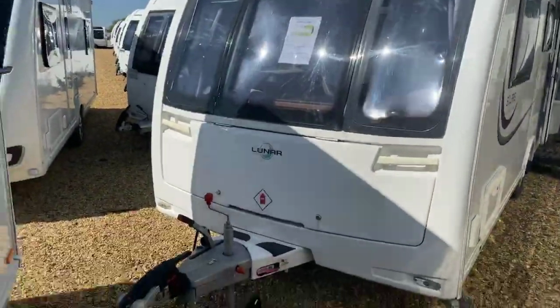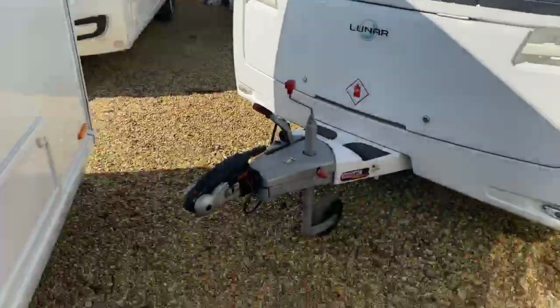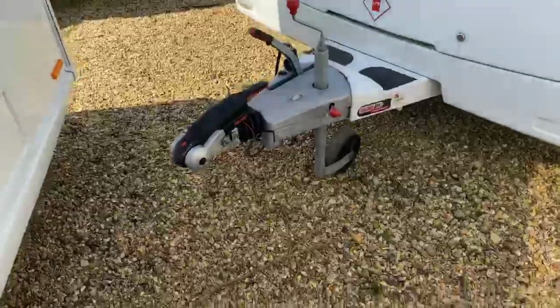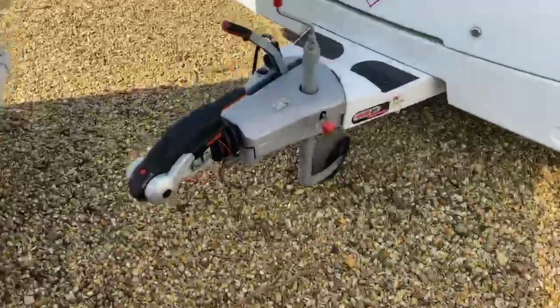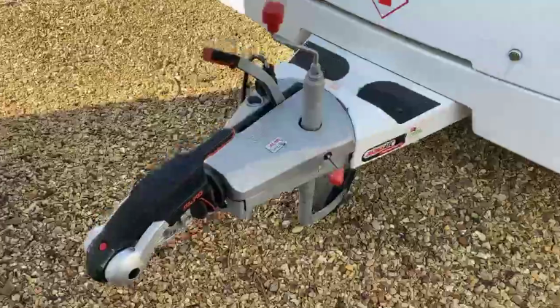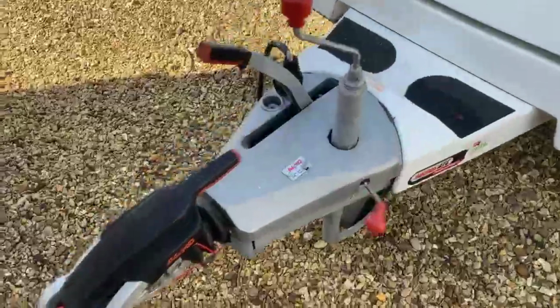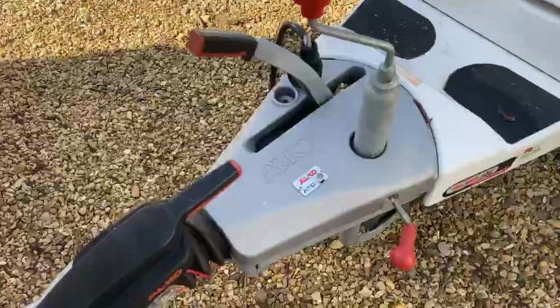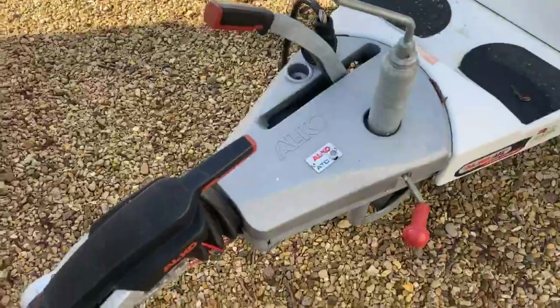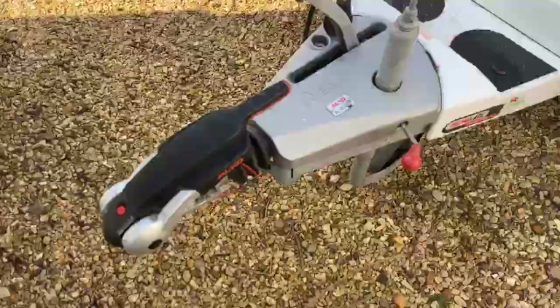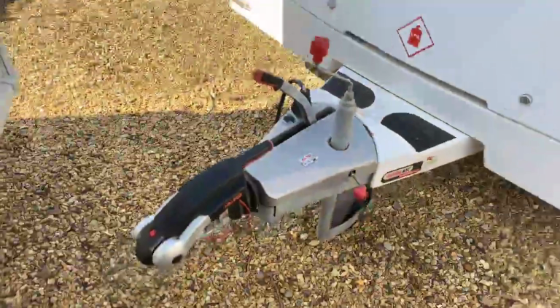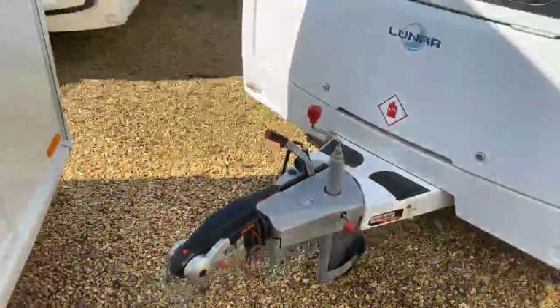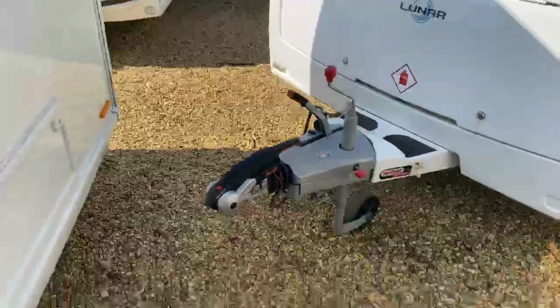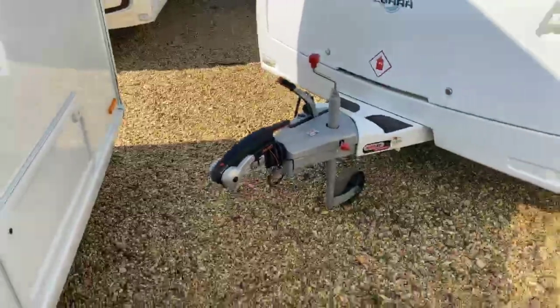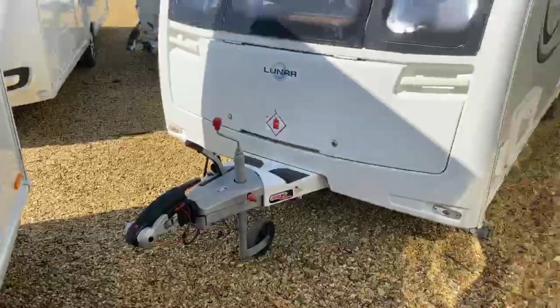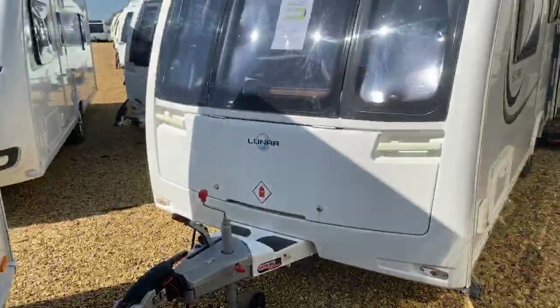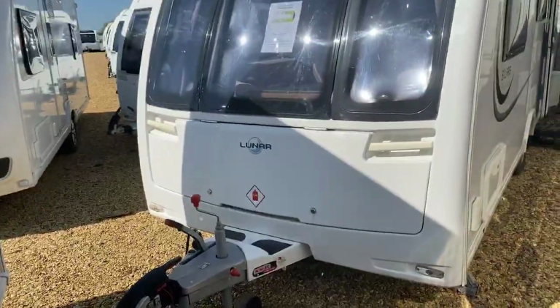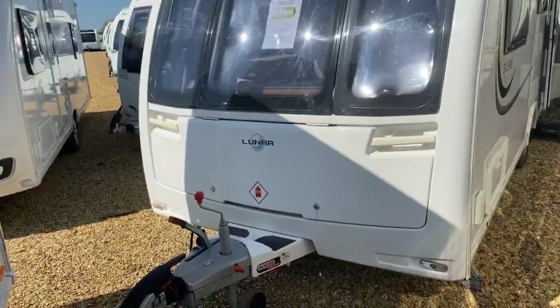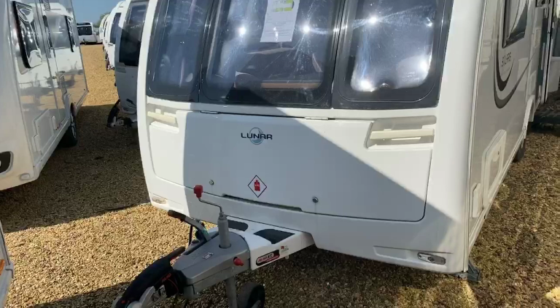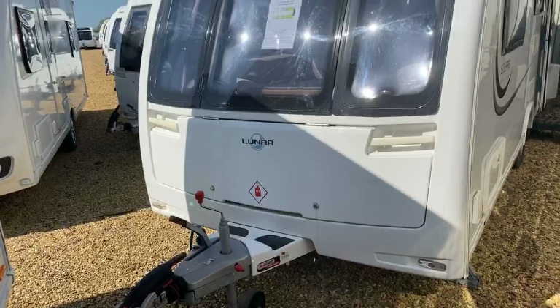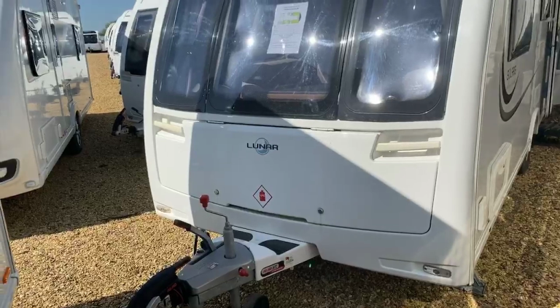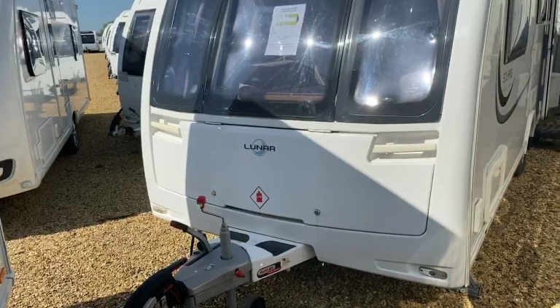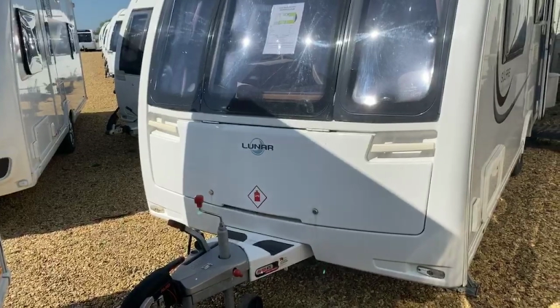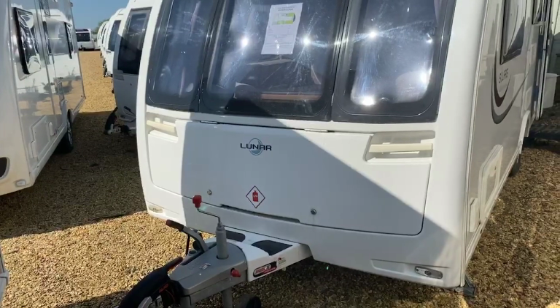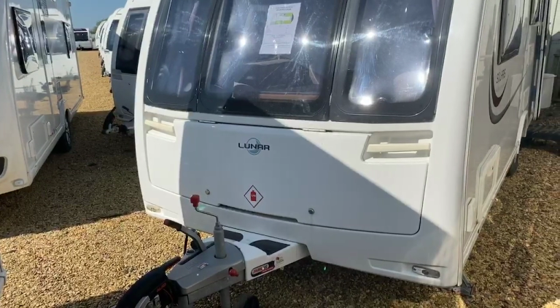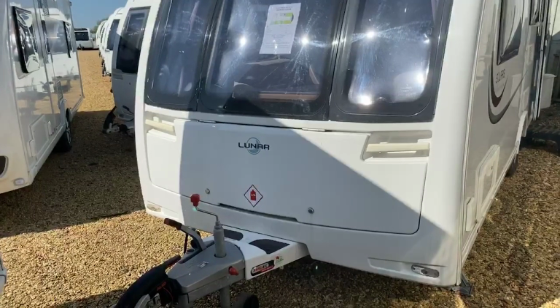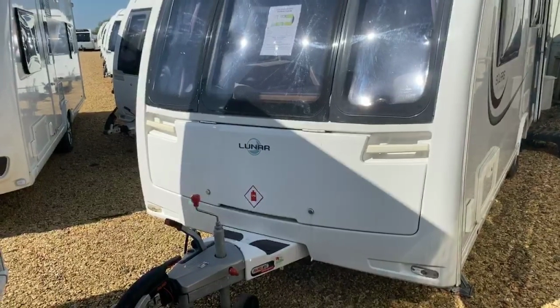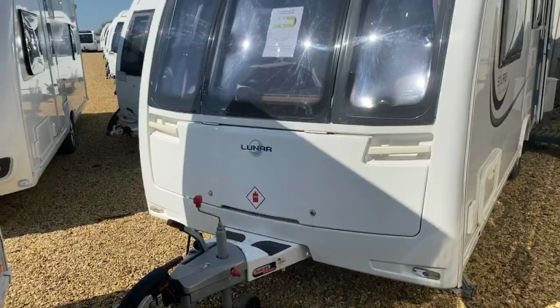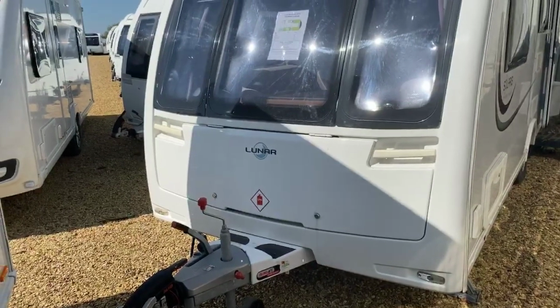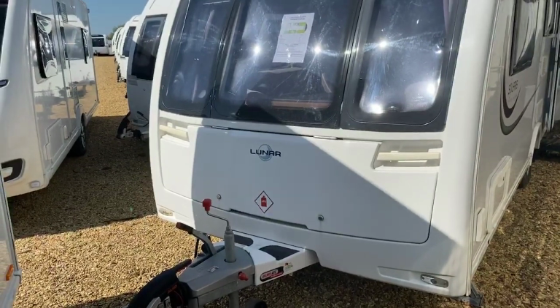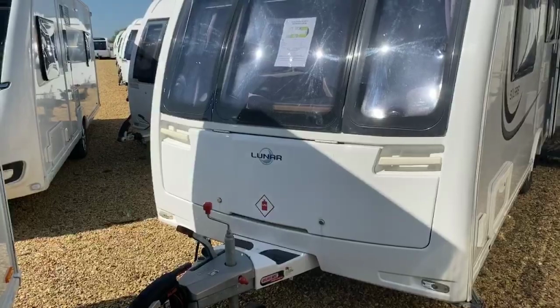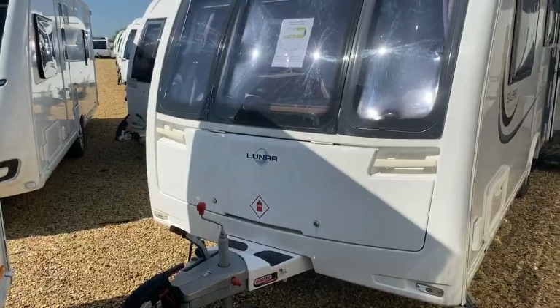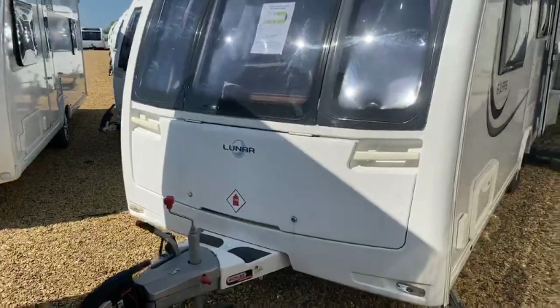Benefiting from the ATC trailer control system, making for a far safer and secure tow, with a nice large front locker box opening up and over with plenty of easy access and space in the front of that locker box.